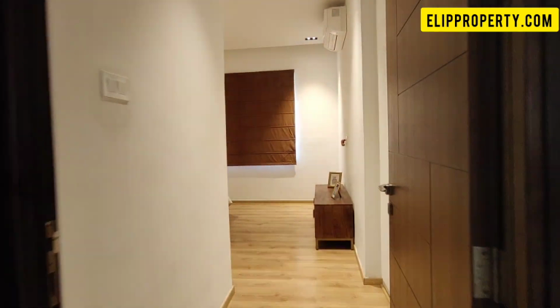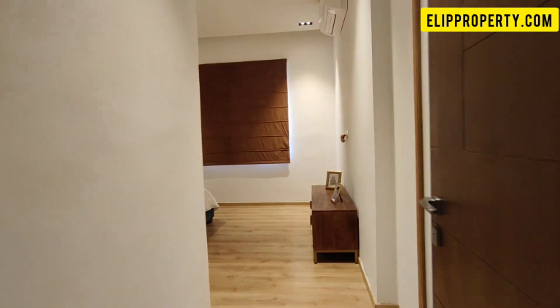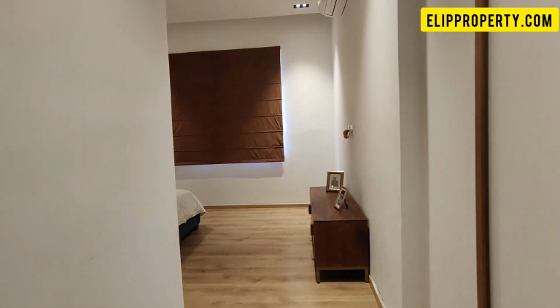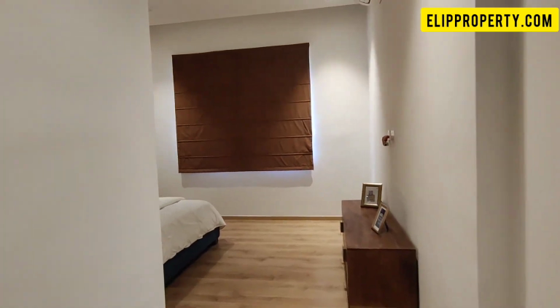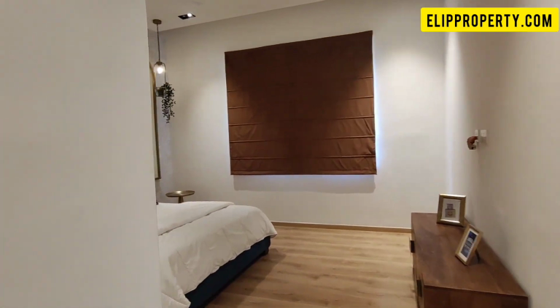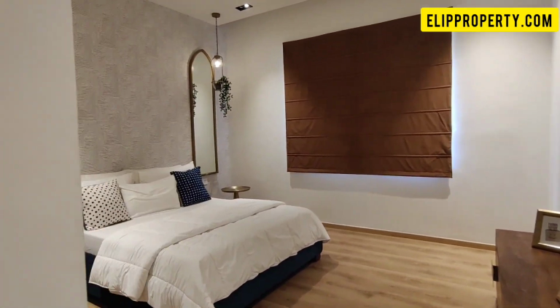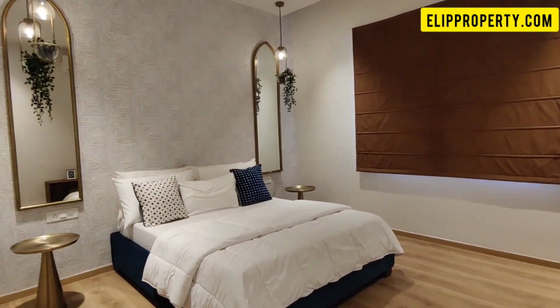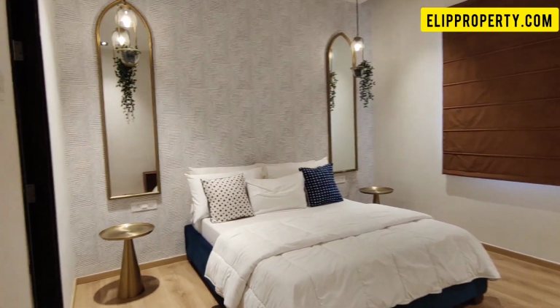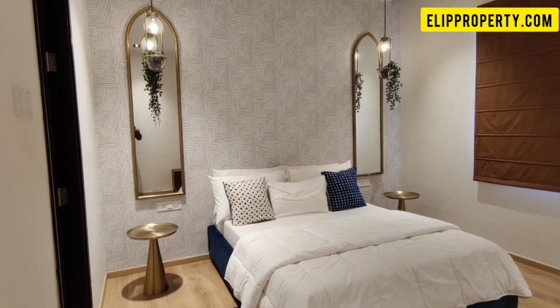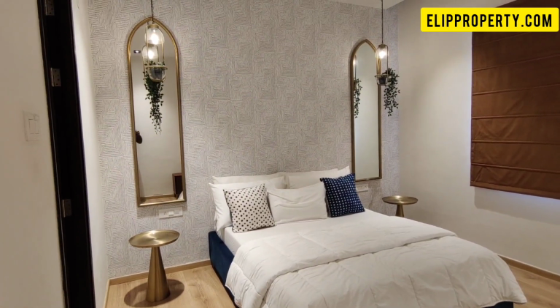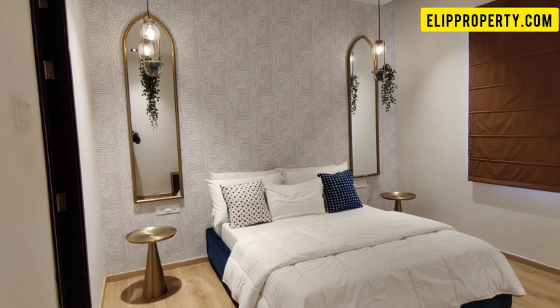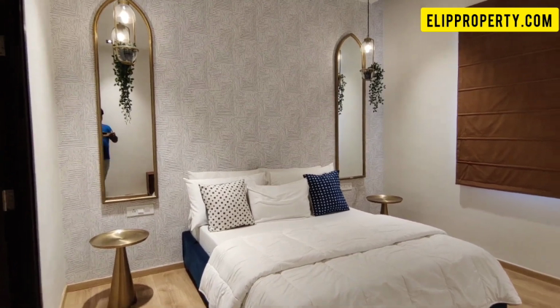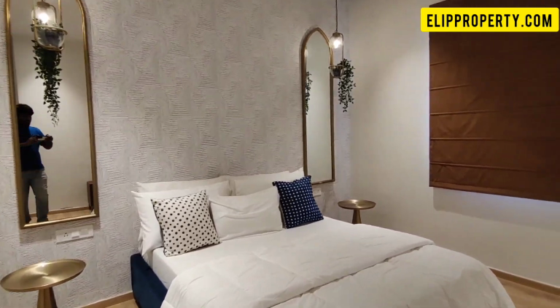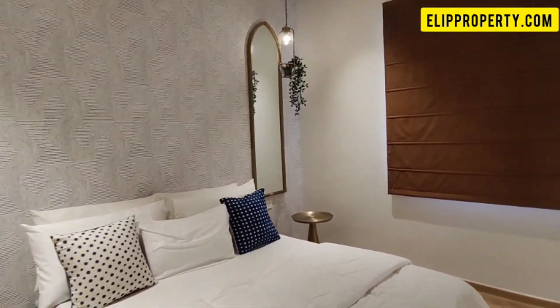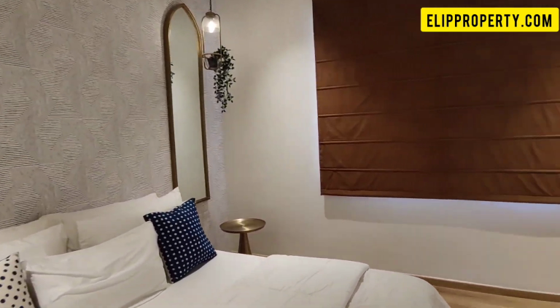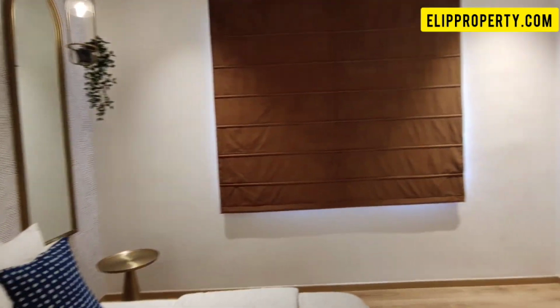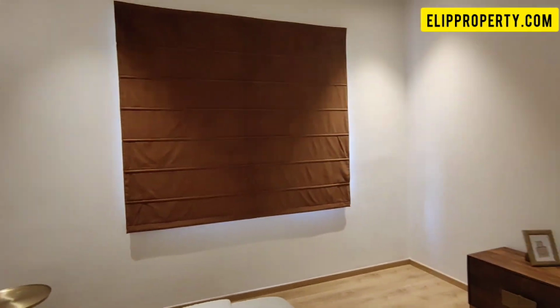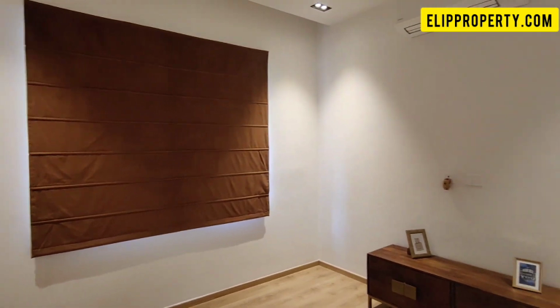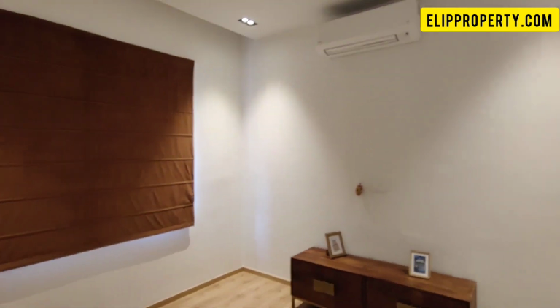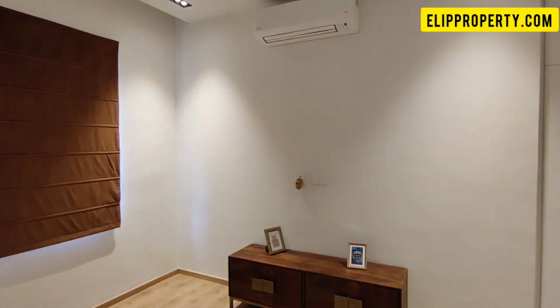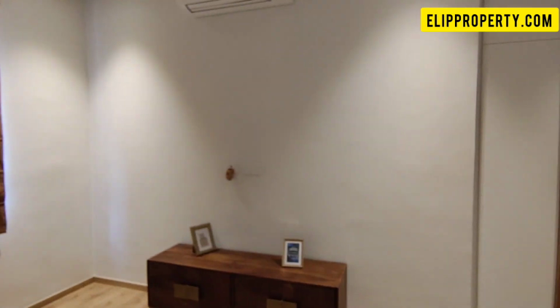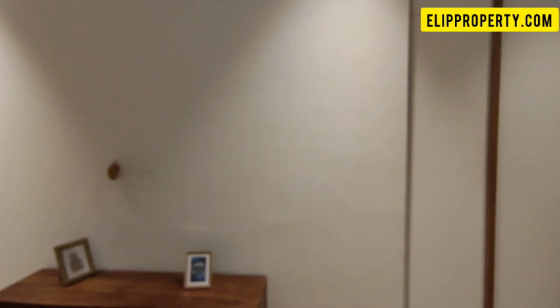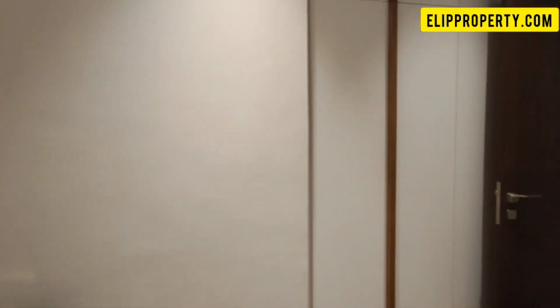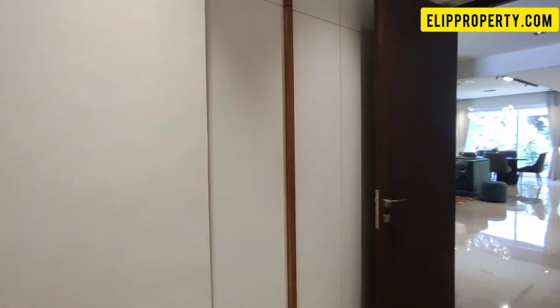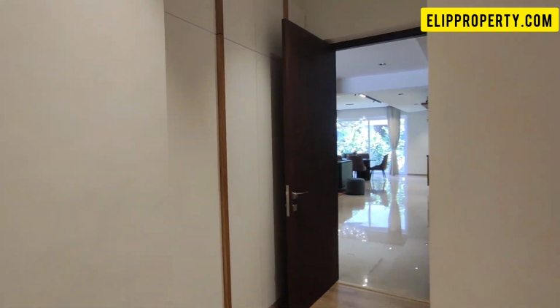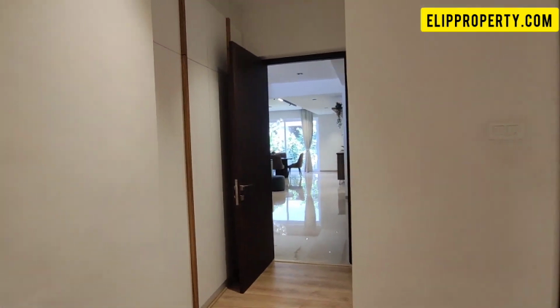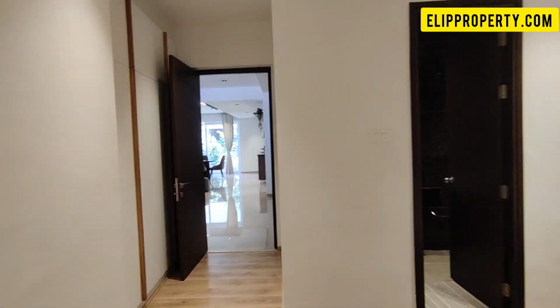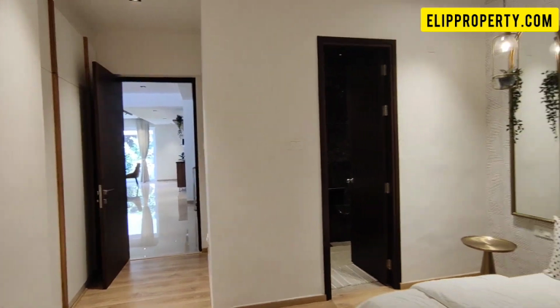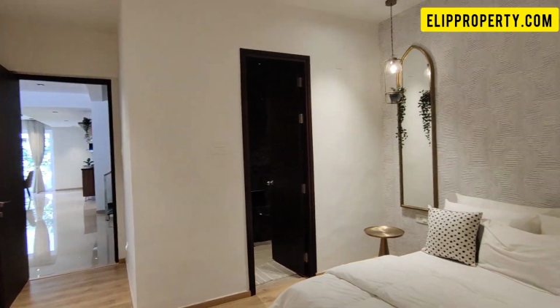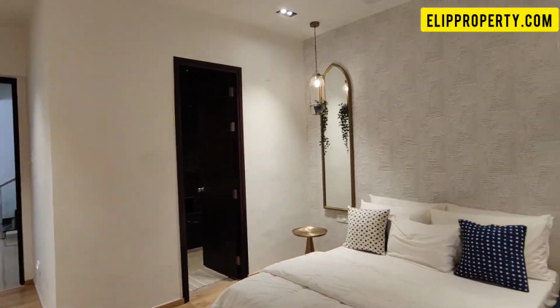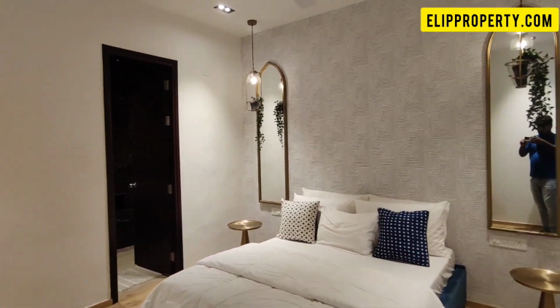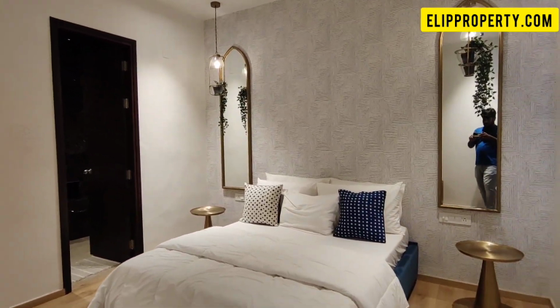The ground floor also includes a guest bedroom. All streets are 24 to 30 feet wide.